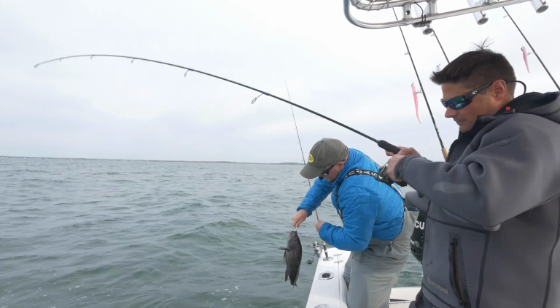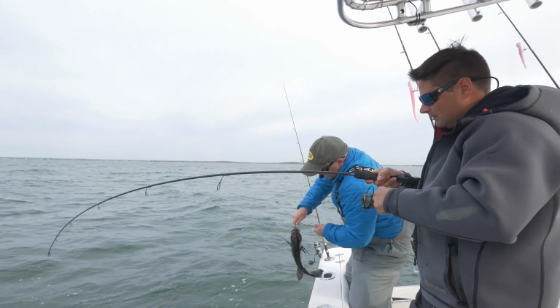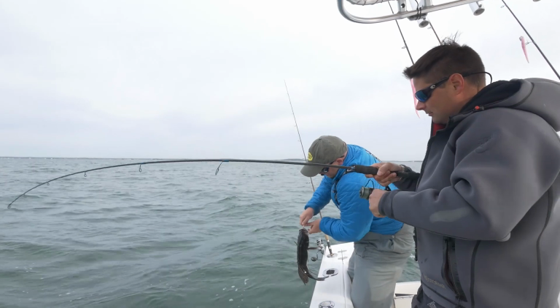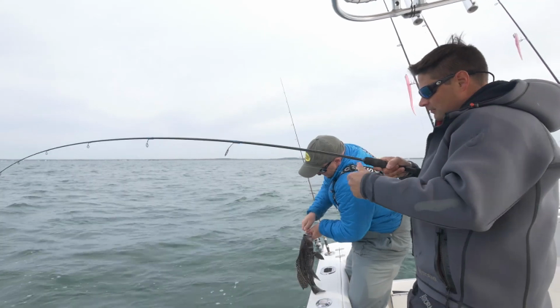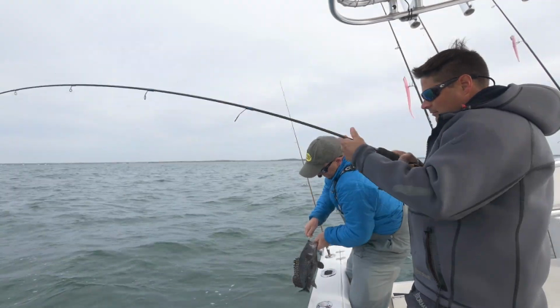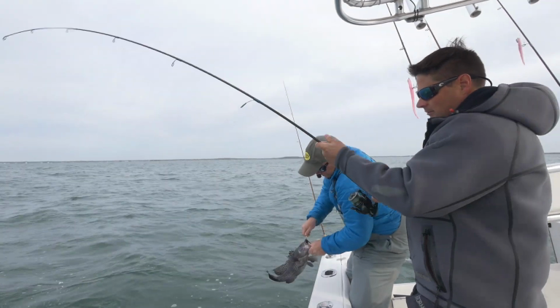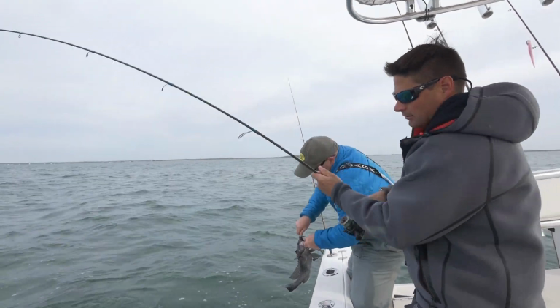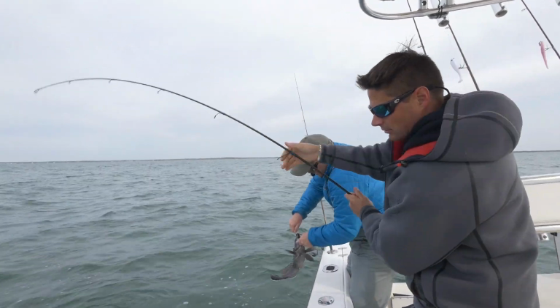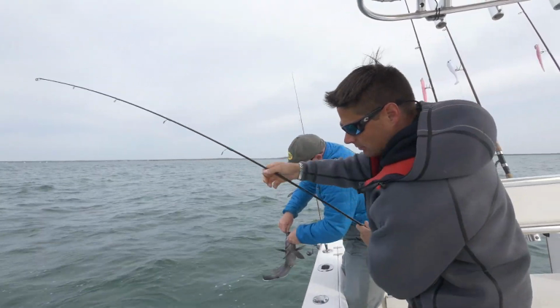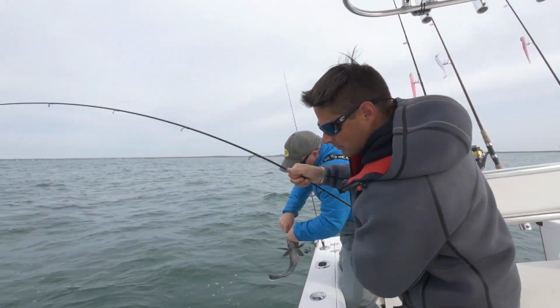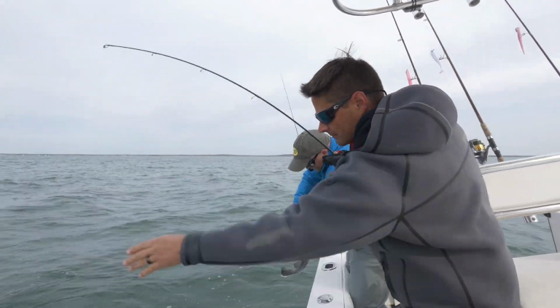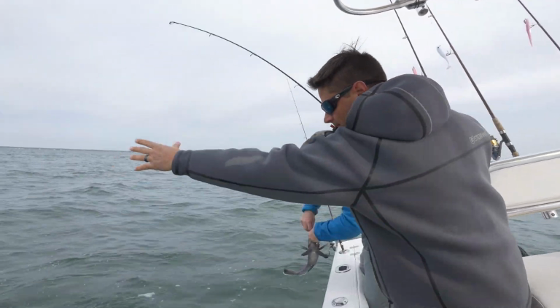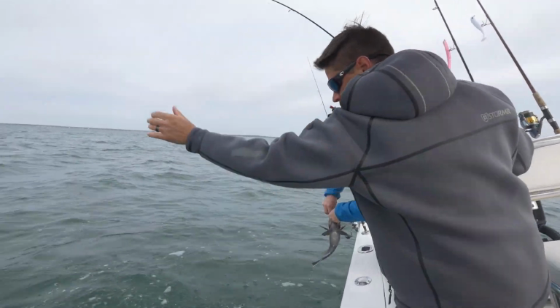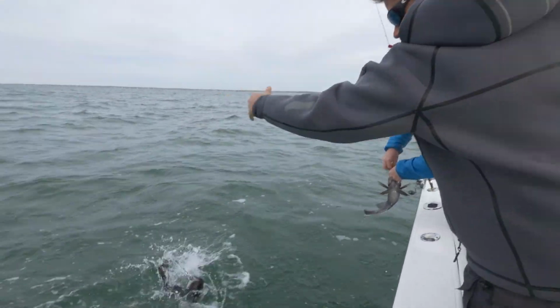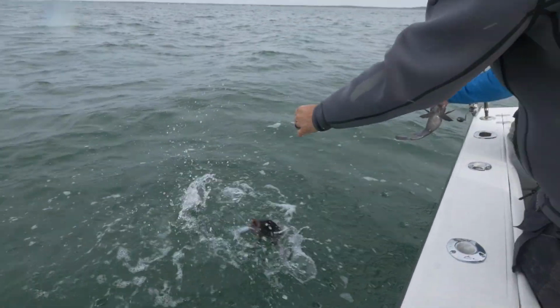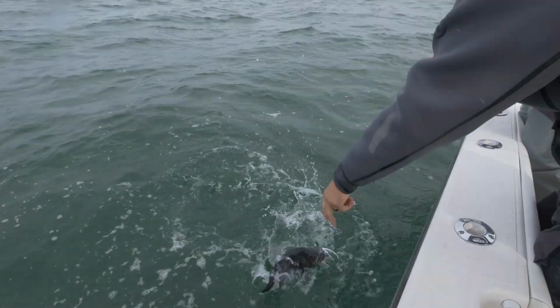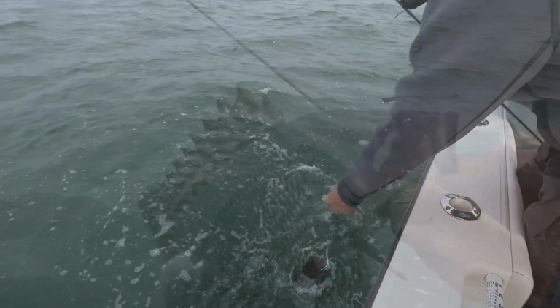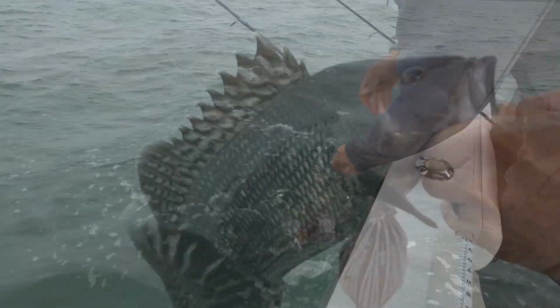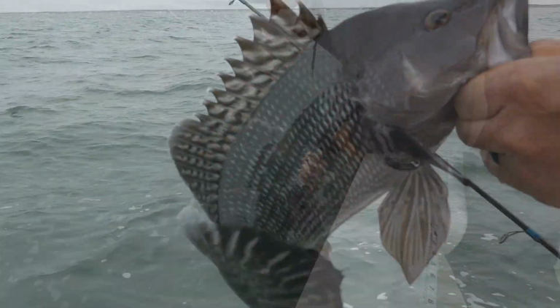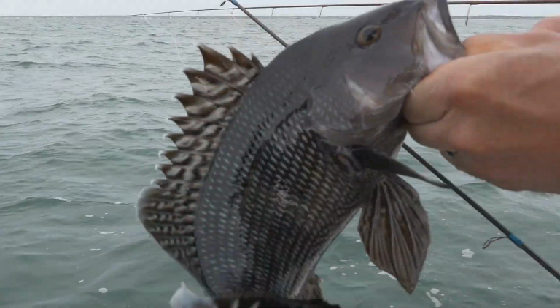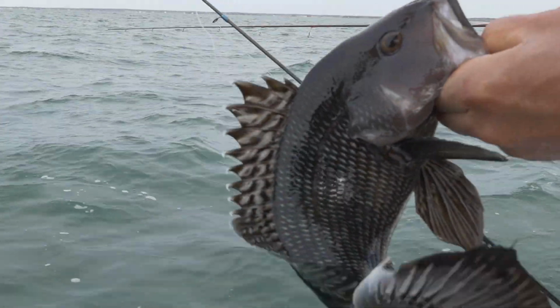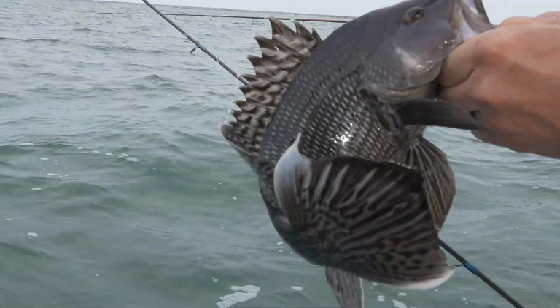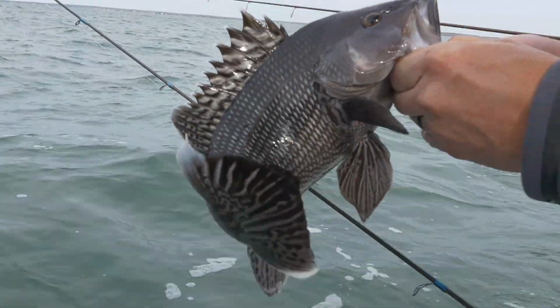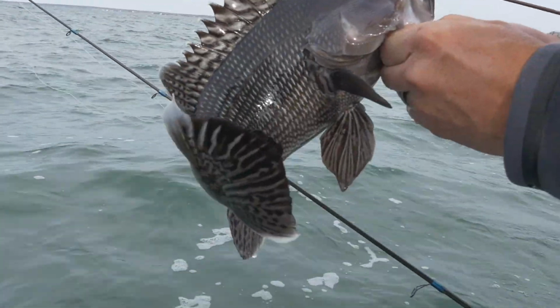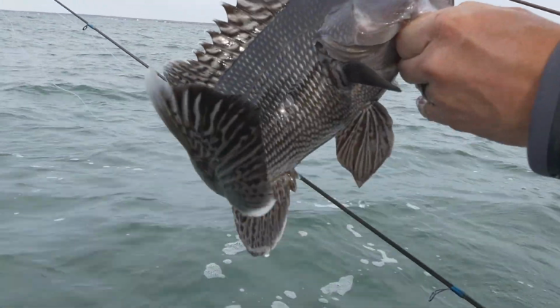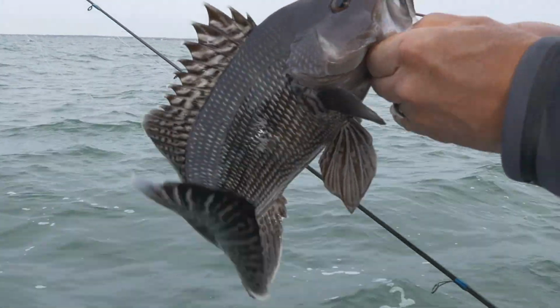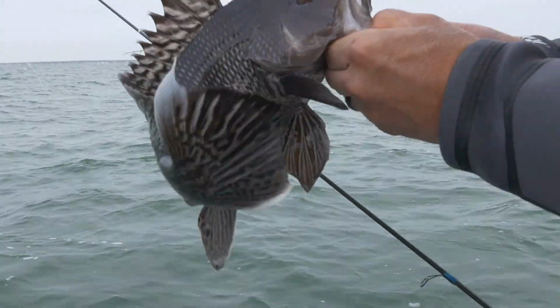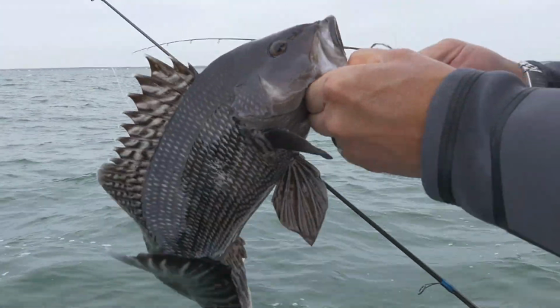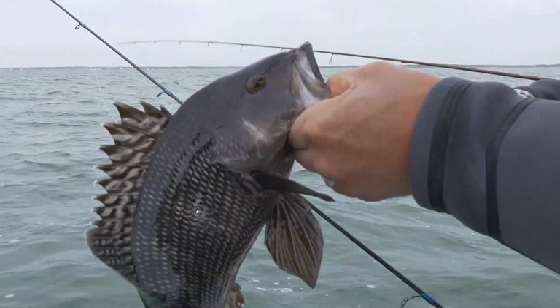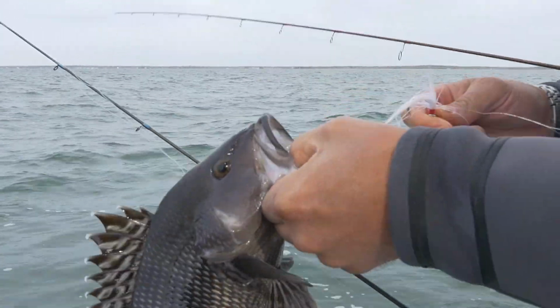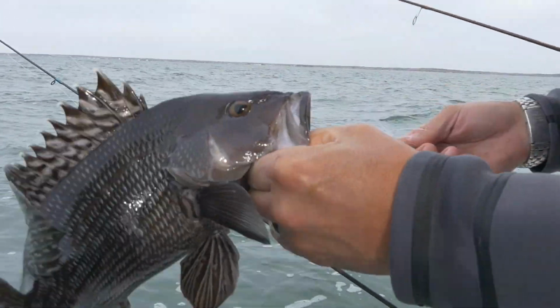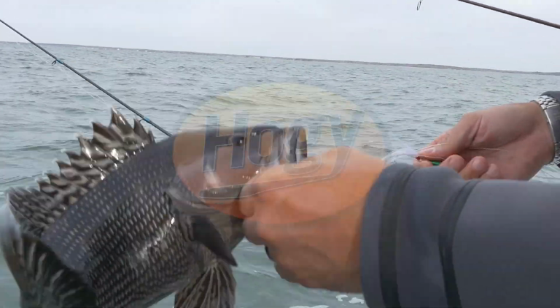But these jigs are very effective on bluefish, striped bass, bonito, and false albacore. It's a good all-purpose jig to have in your box.